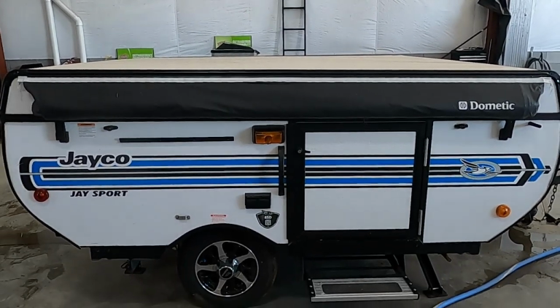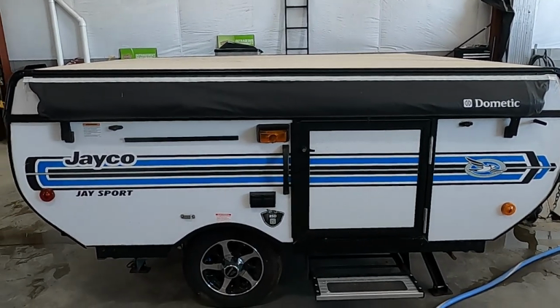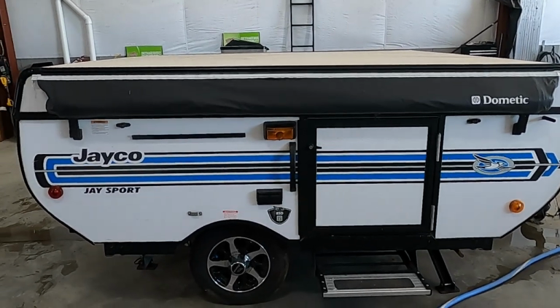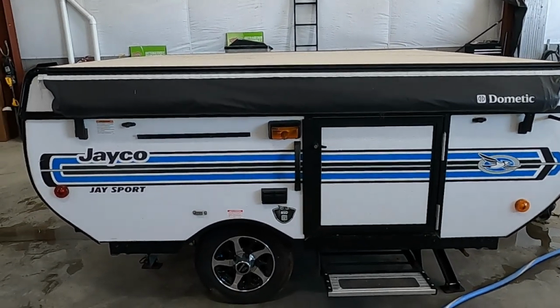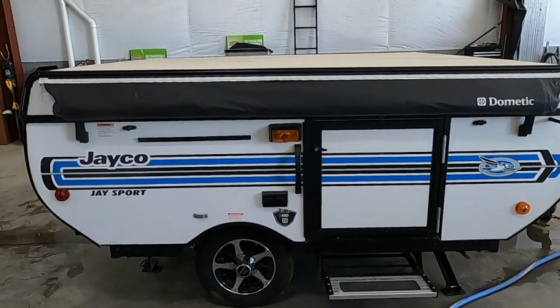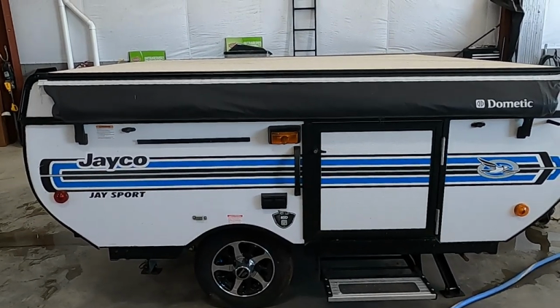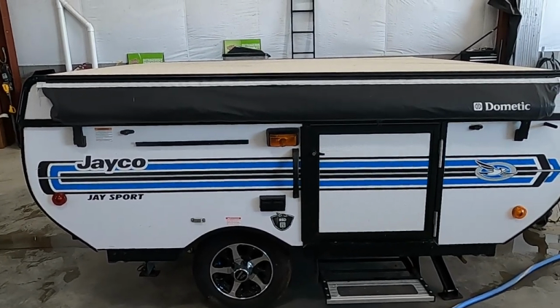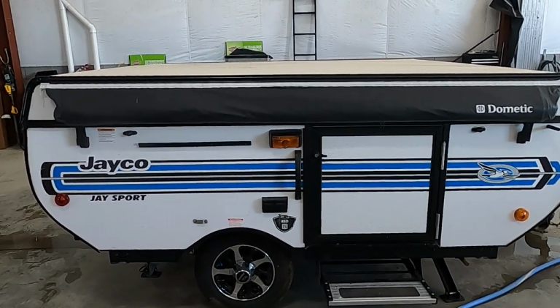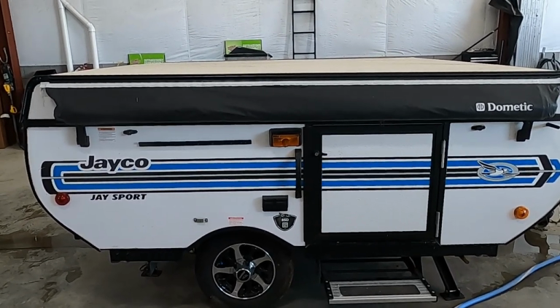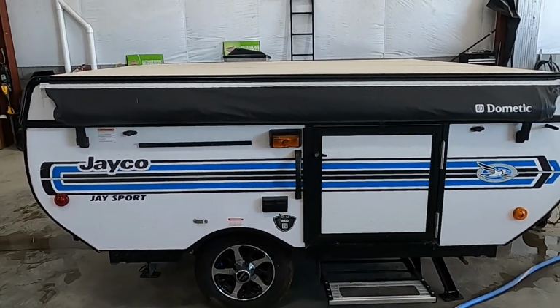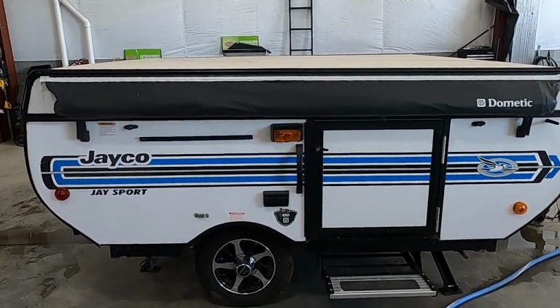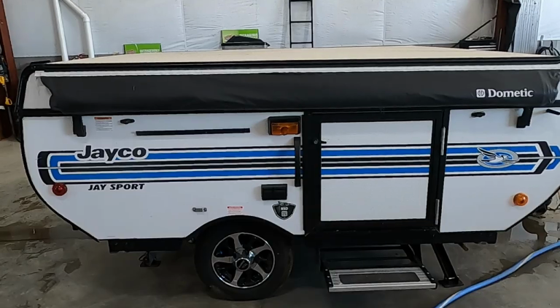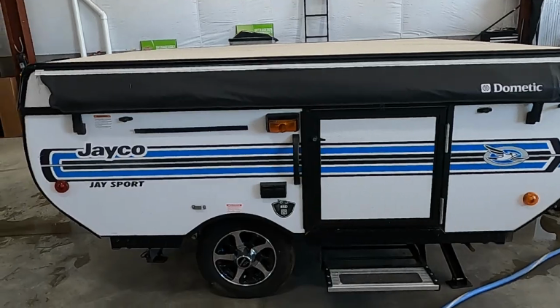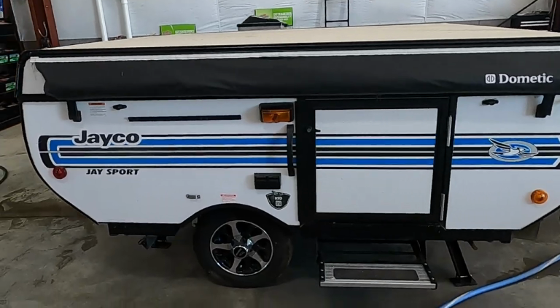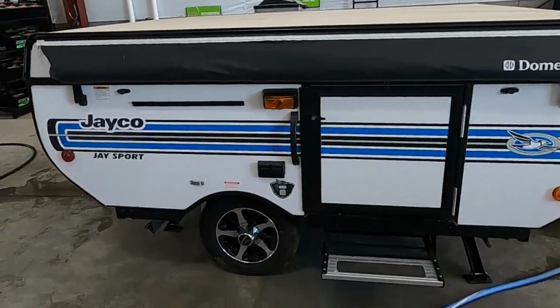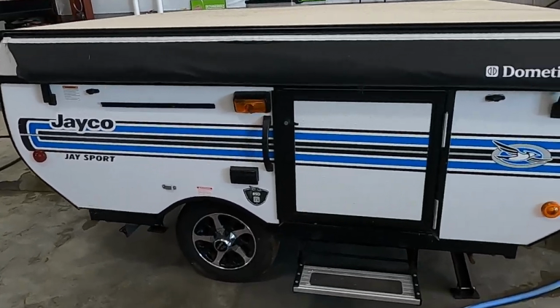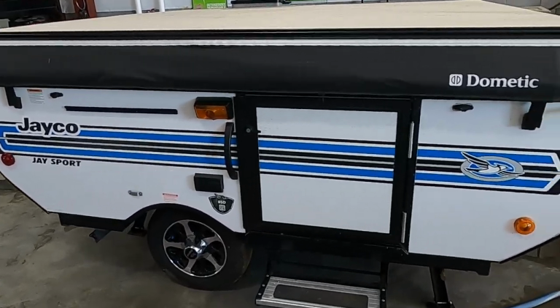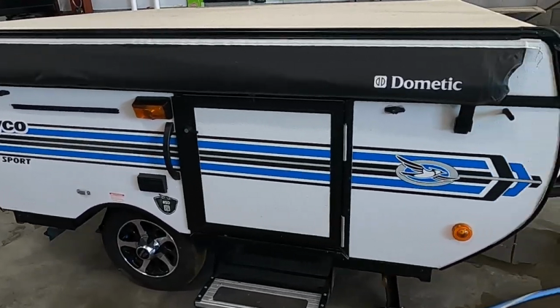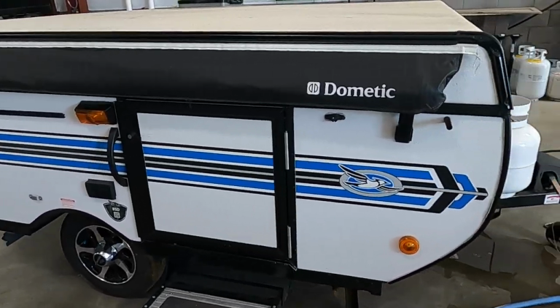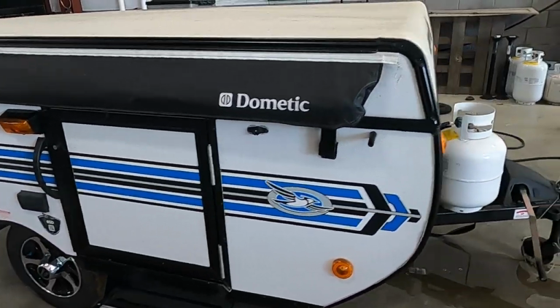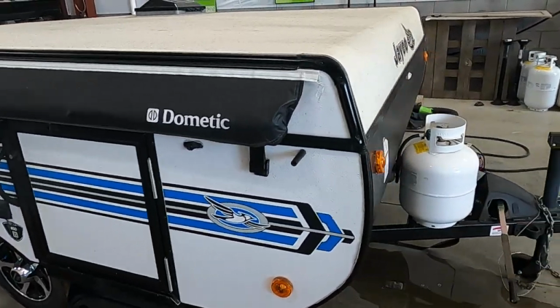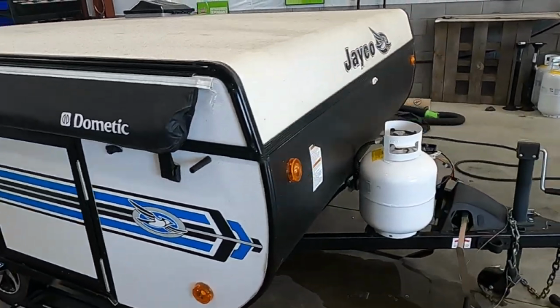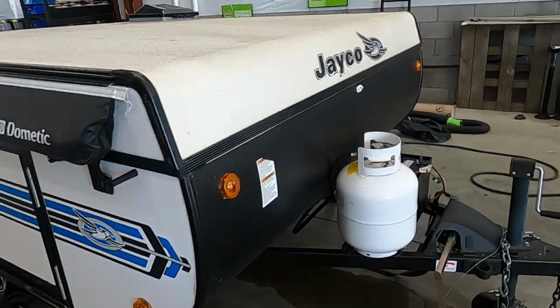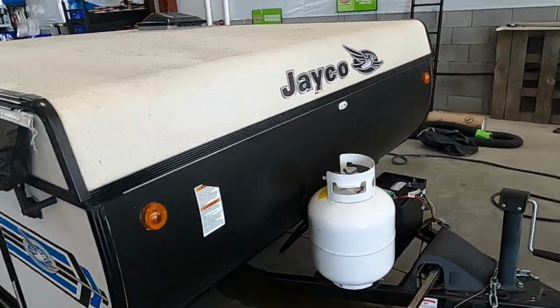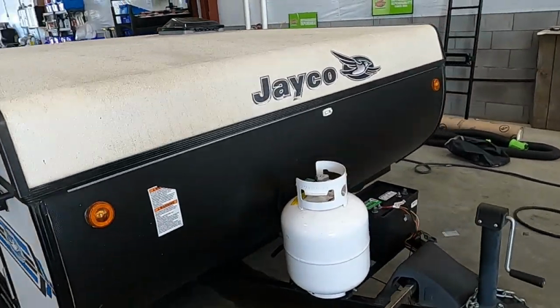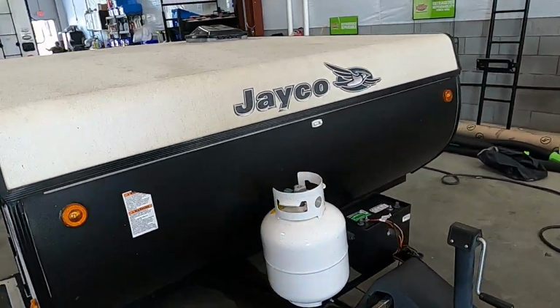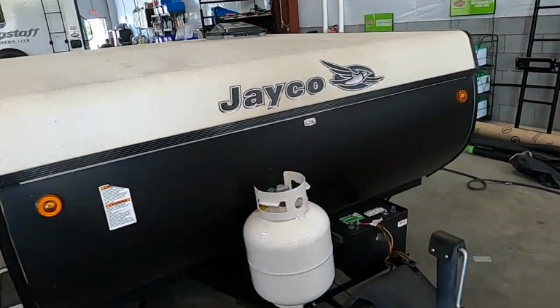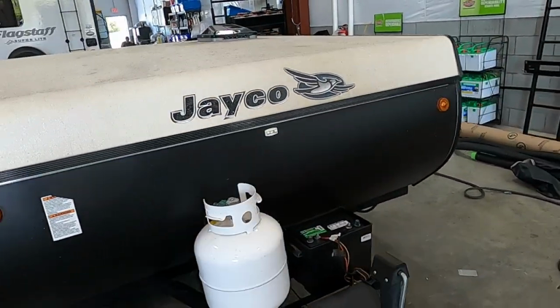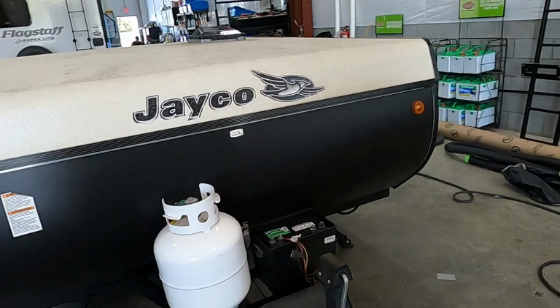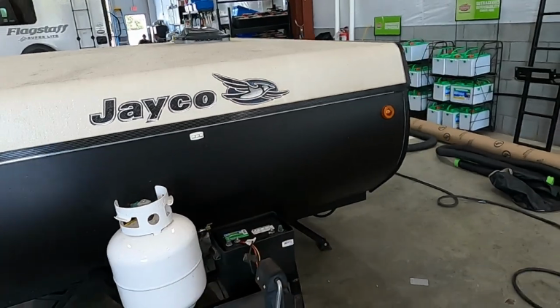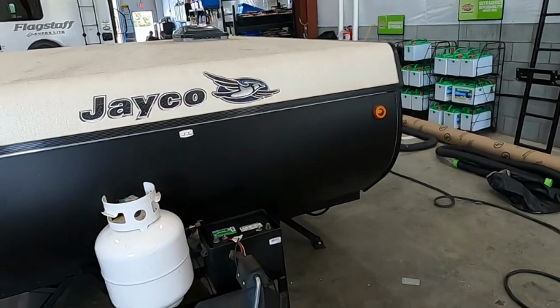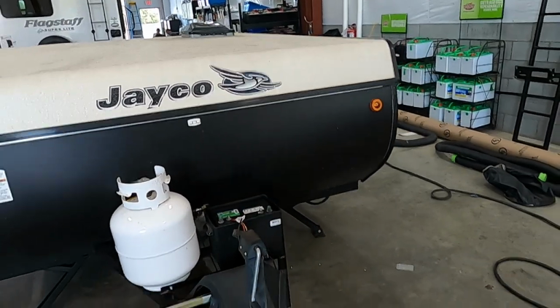Hello, this is Mike of Tradewinds RV Center here to congratulate you on your Jayco J Sport 8SD pop-up travel trailer. I'm going to walk you around it and show you how to use a few things to get the best out of your camping experience.